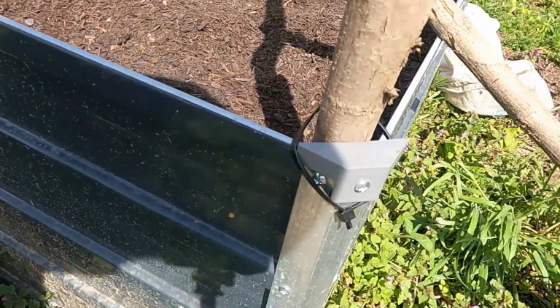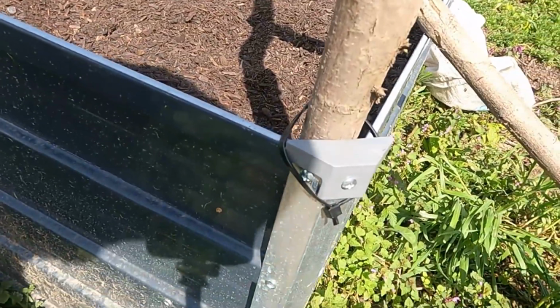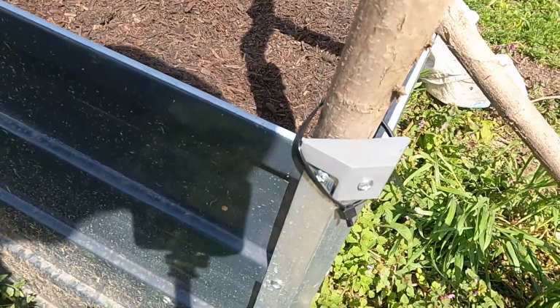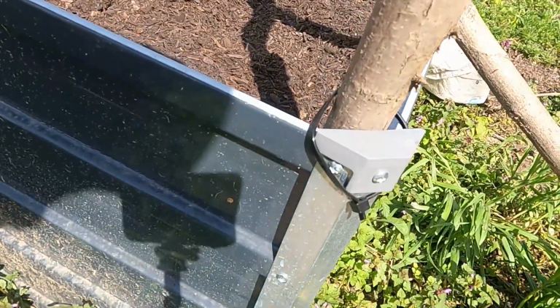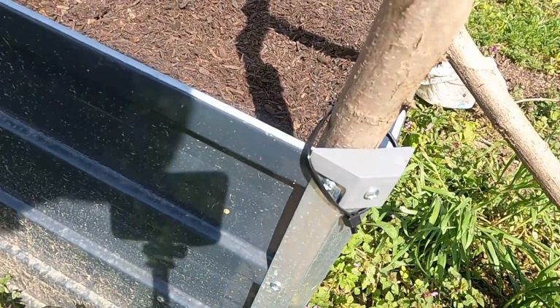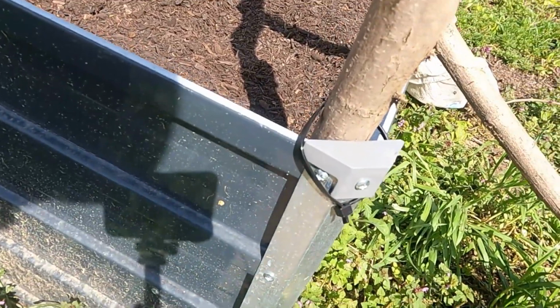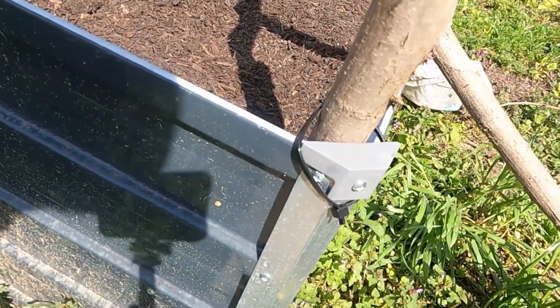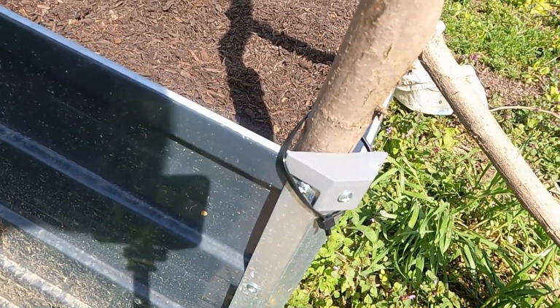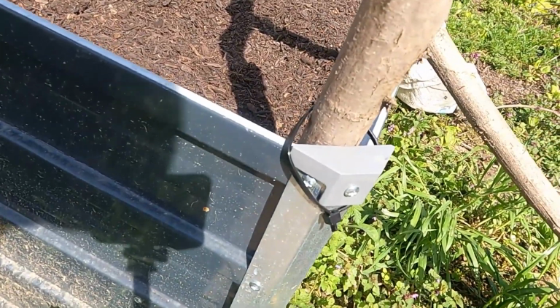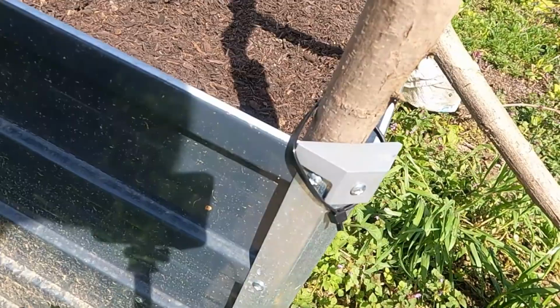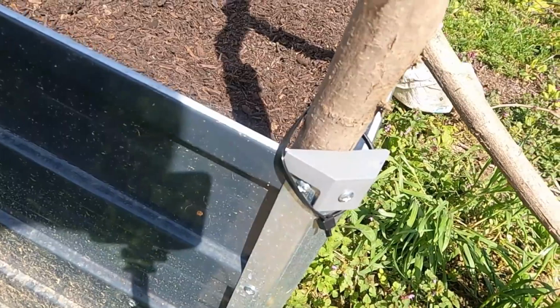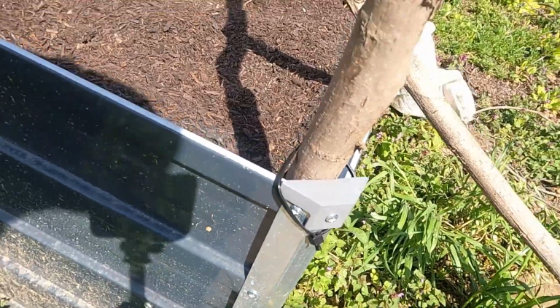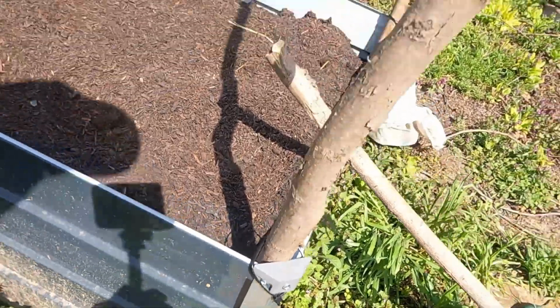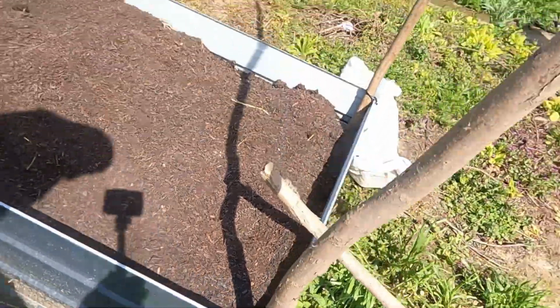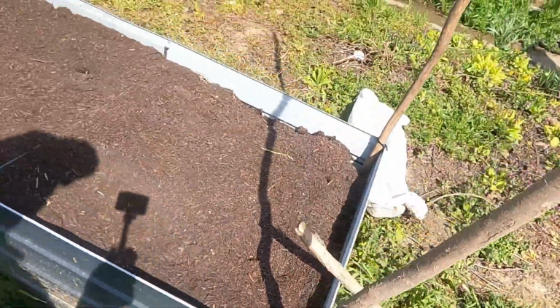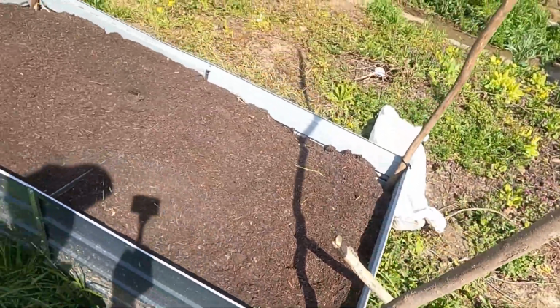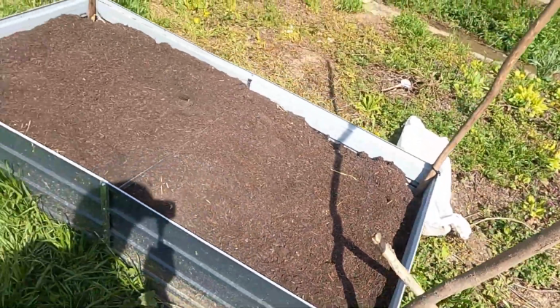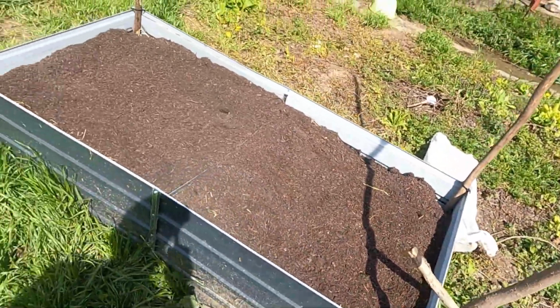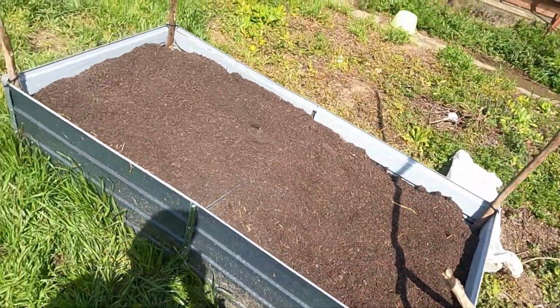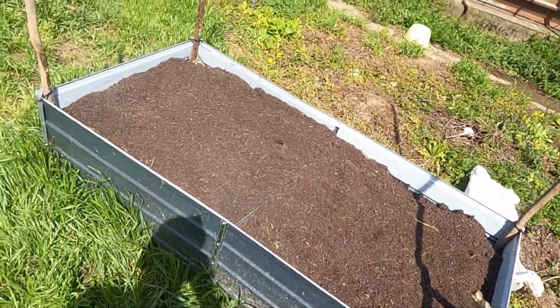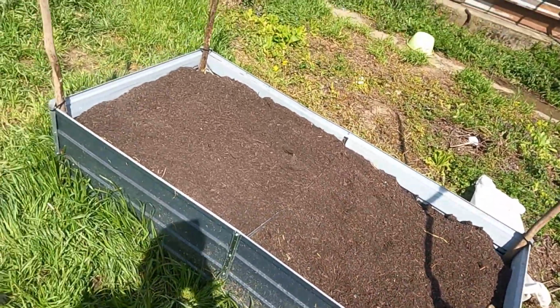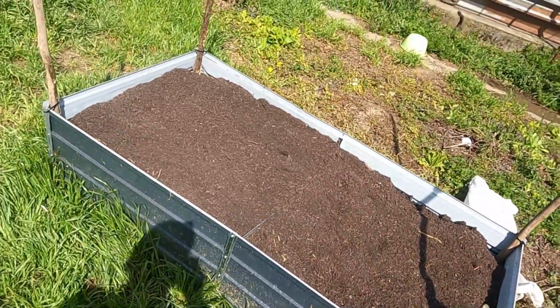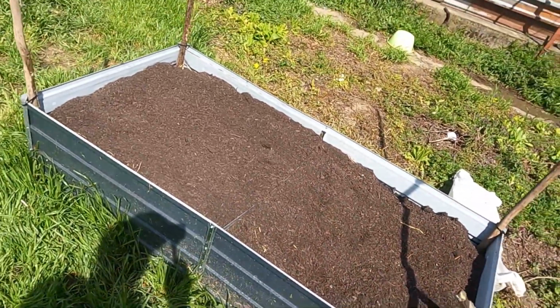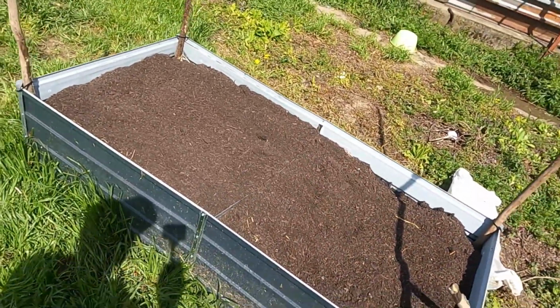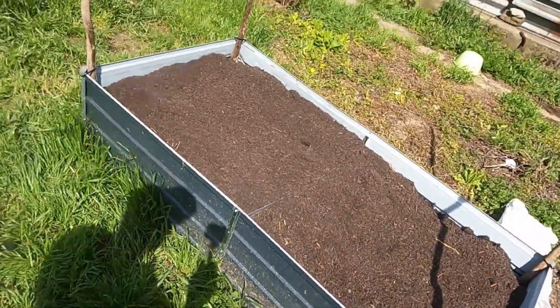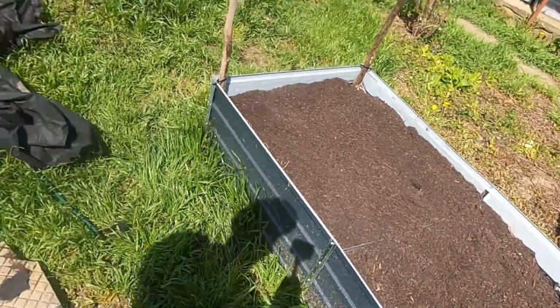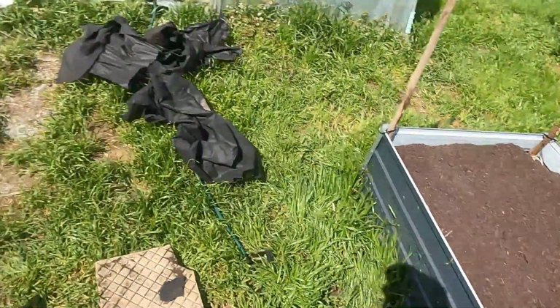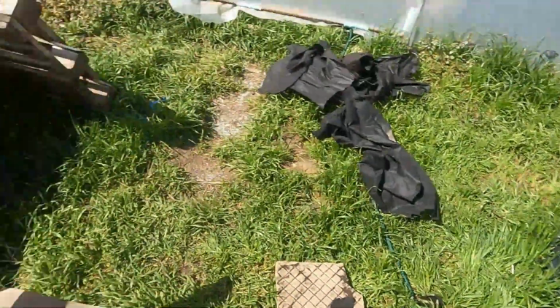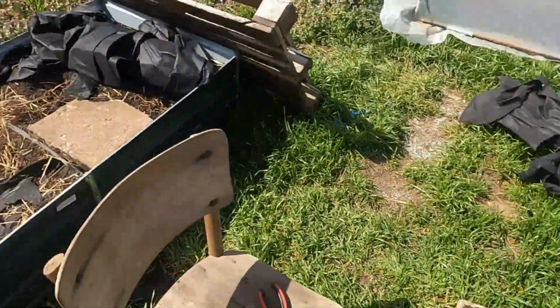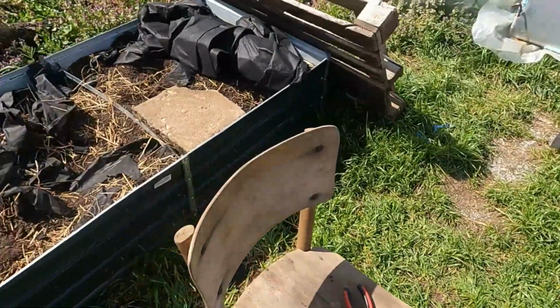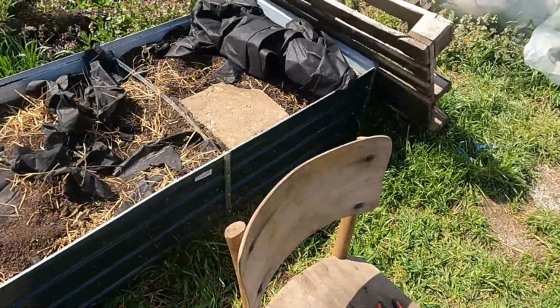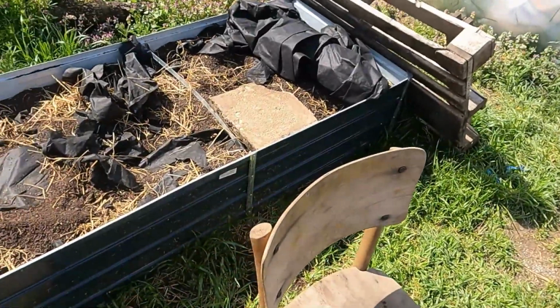Cable tied them around there. Didn't want to drill any holes in it. Looking half good, innit? Bit better than that one.